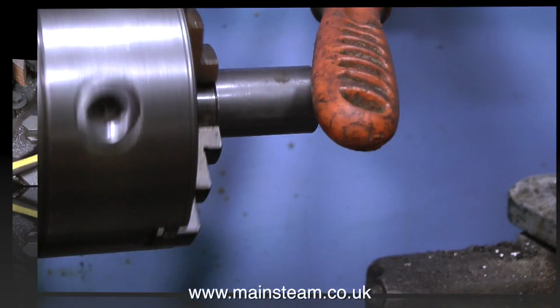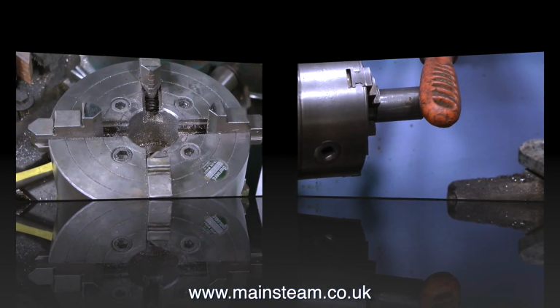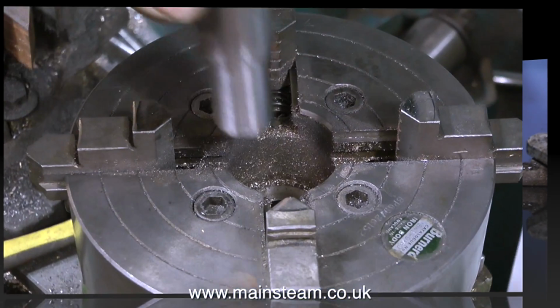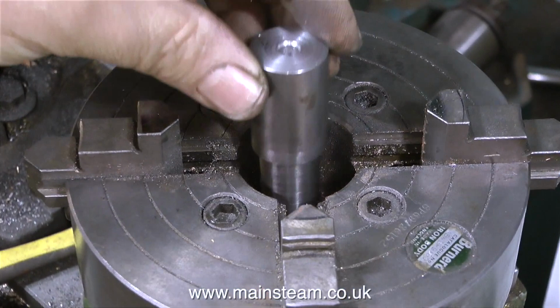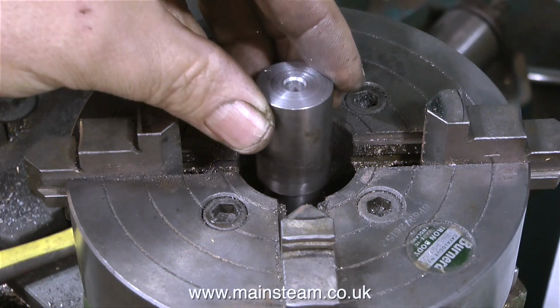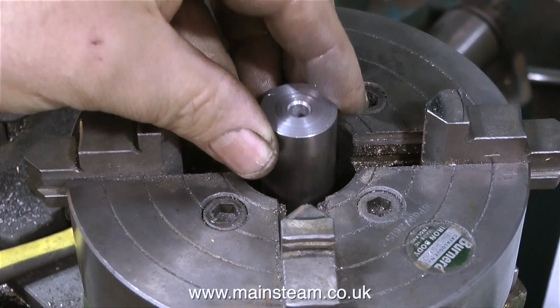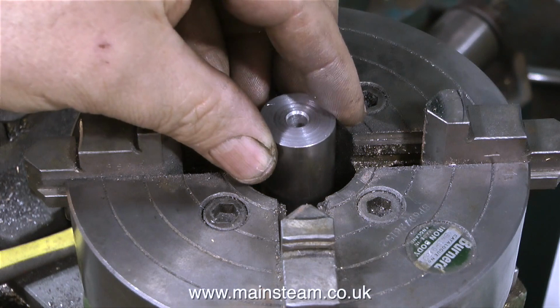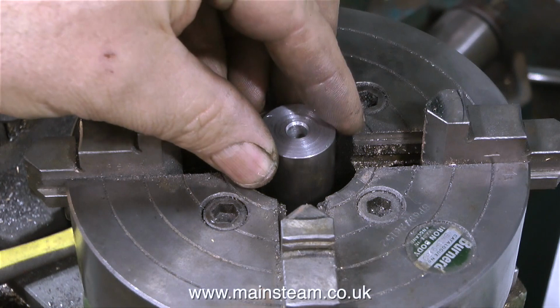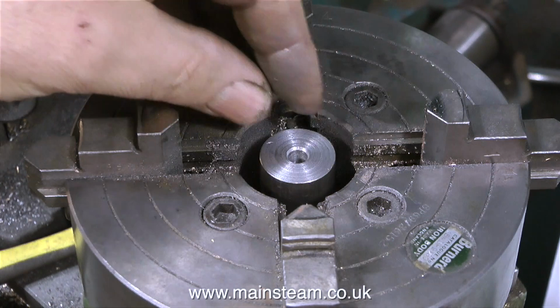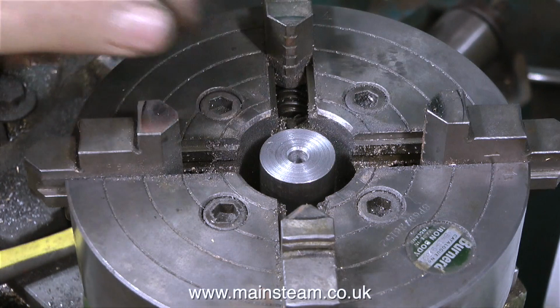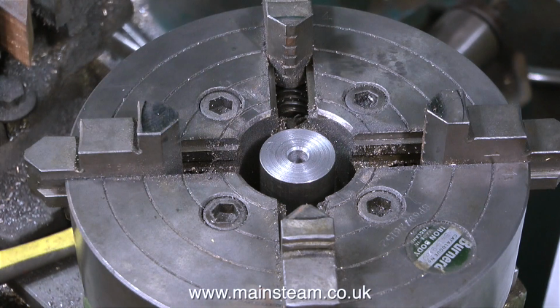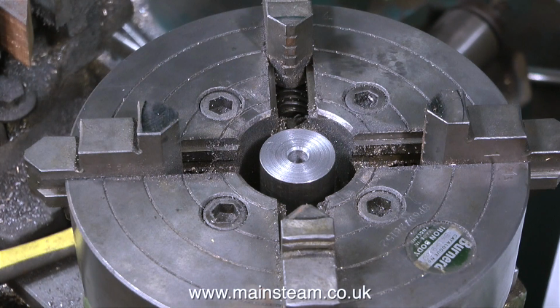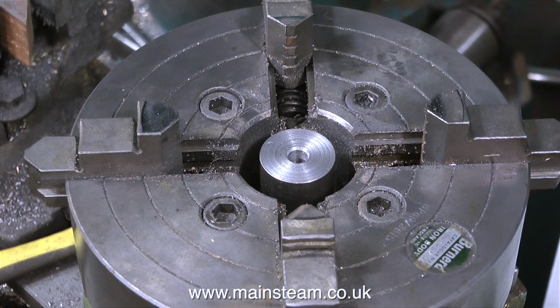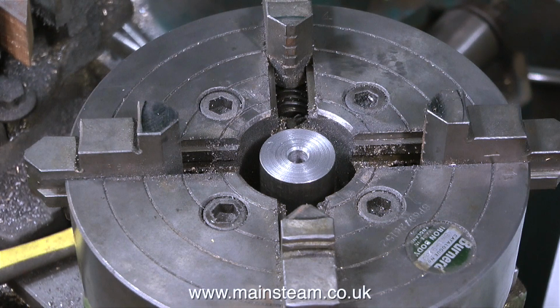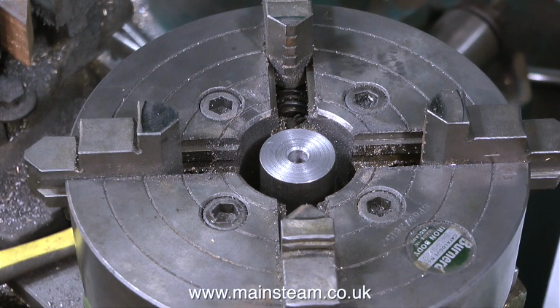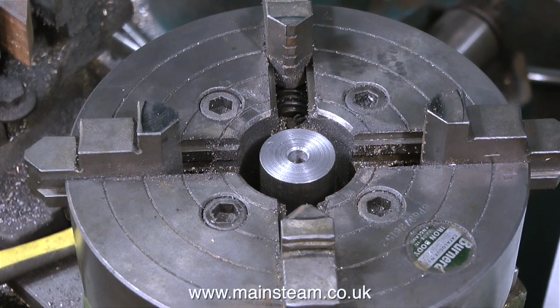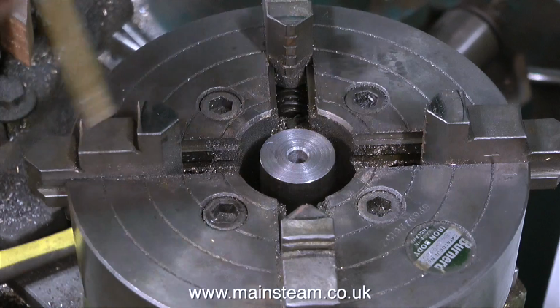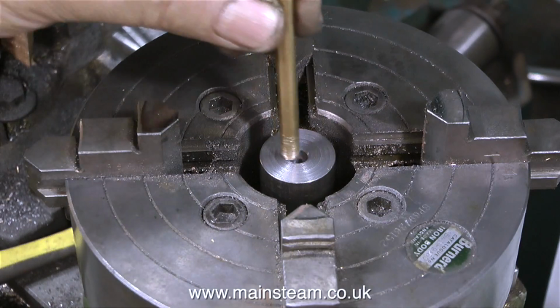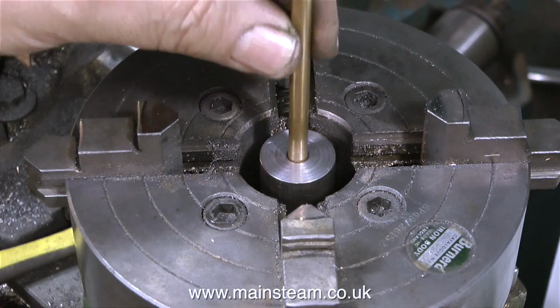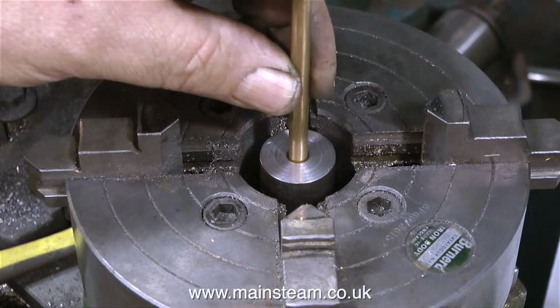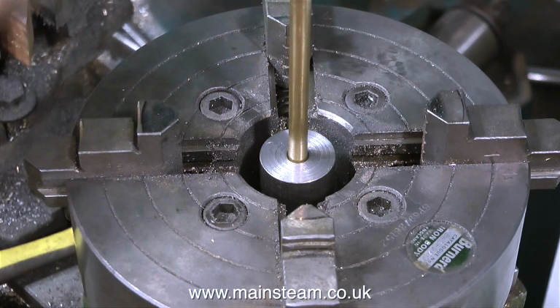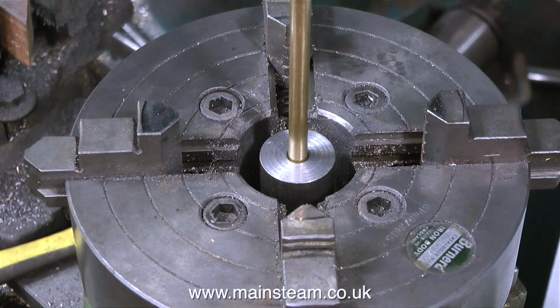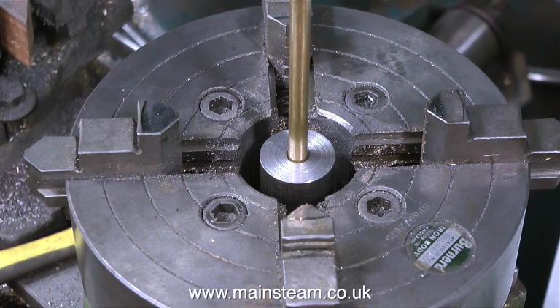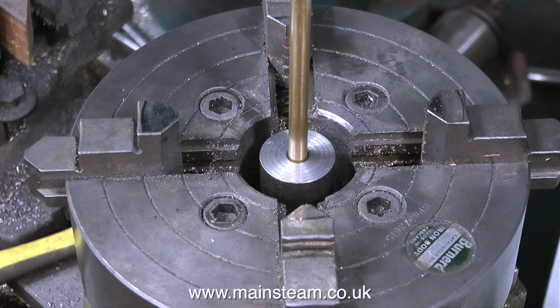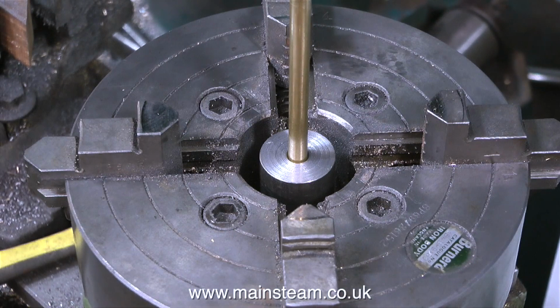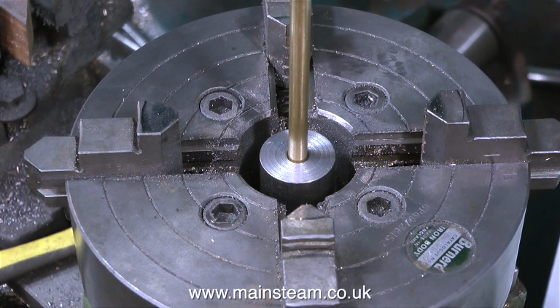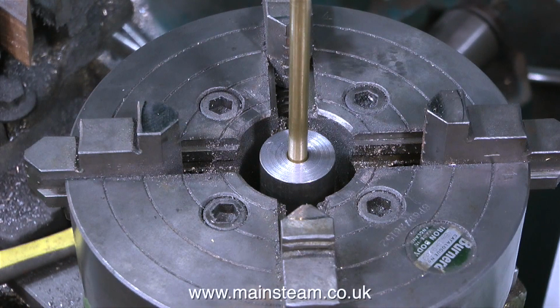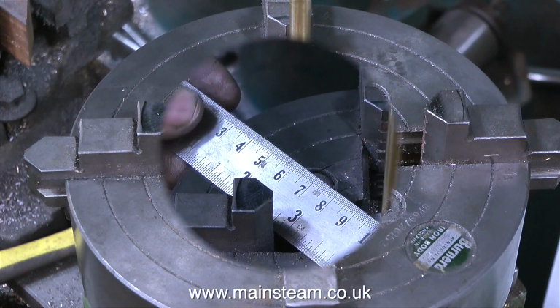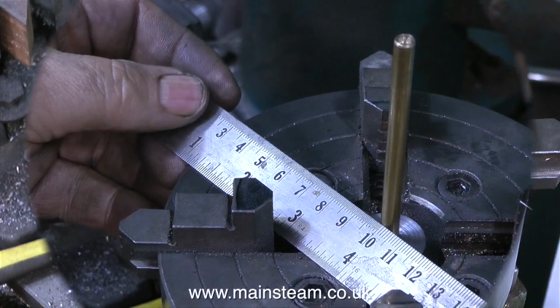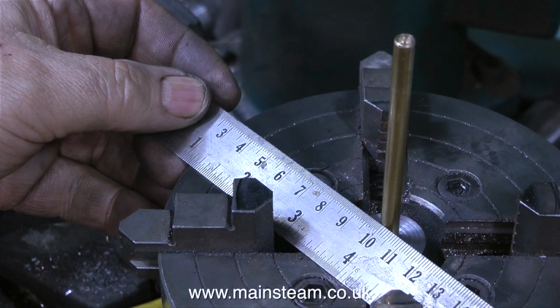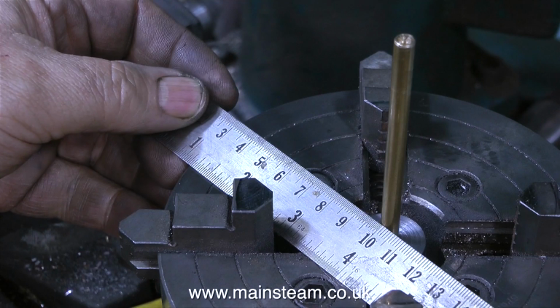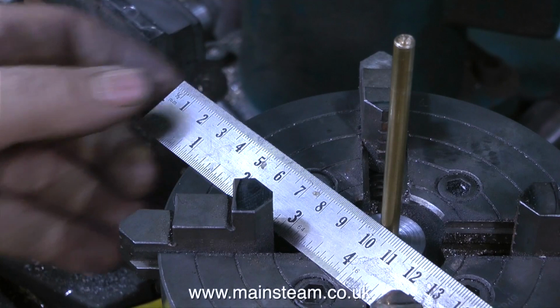And without fear of cutting my fingers on the sharp edges, I can now fit the part into the centre of the four-jaw chuck. Here is the peg going in the hole. So I have a centre reference at all times in the four-jaw chuck.